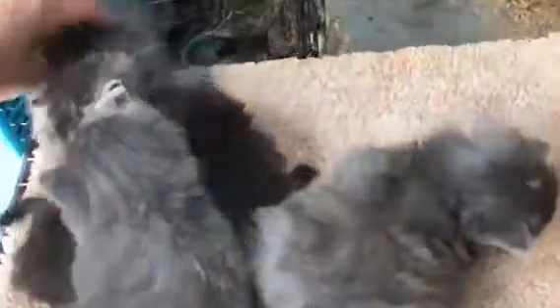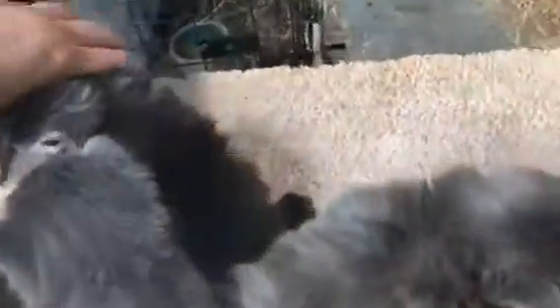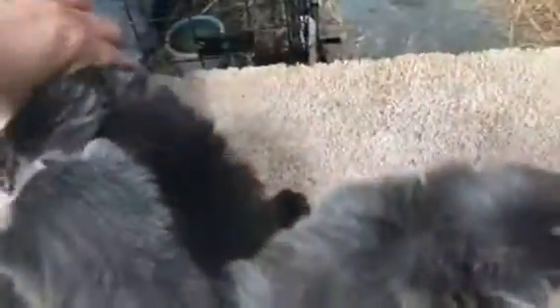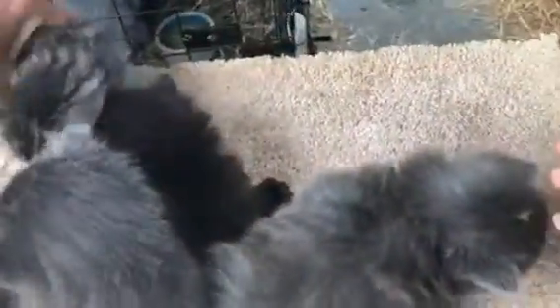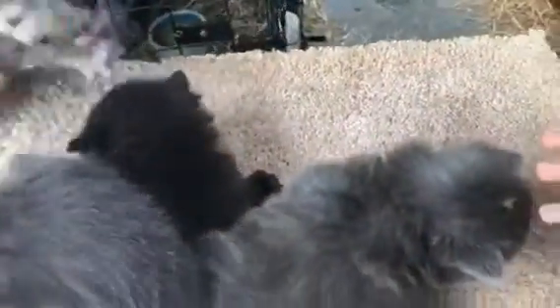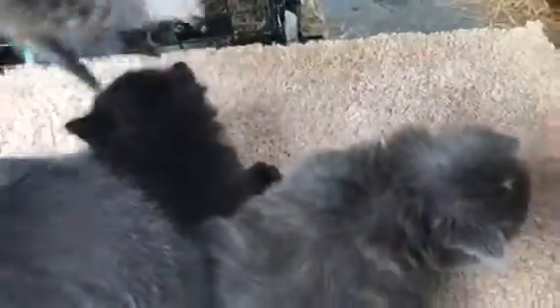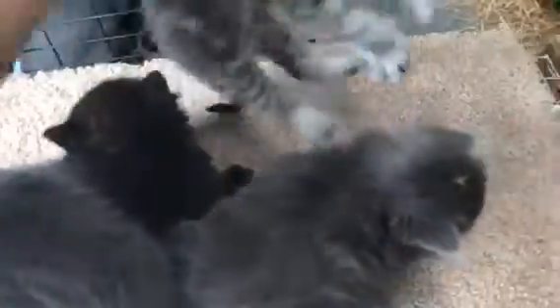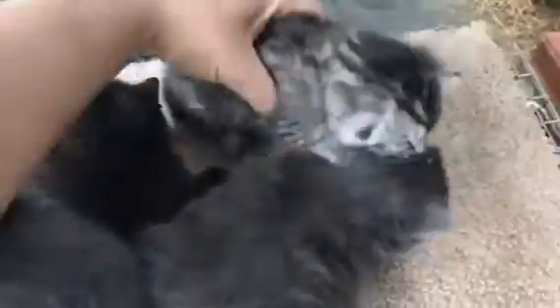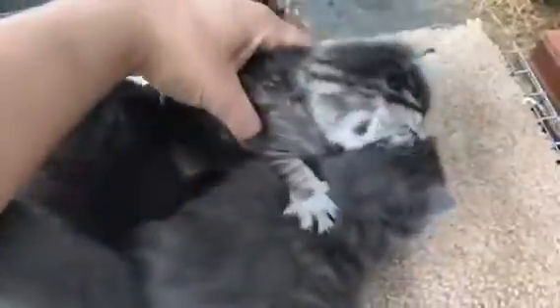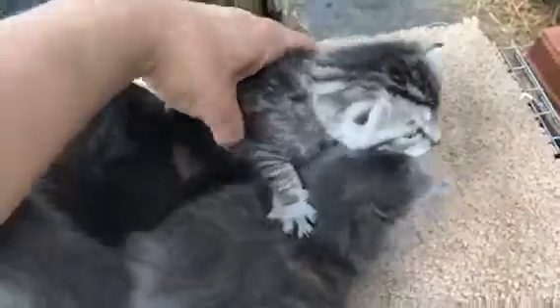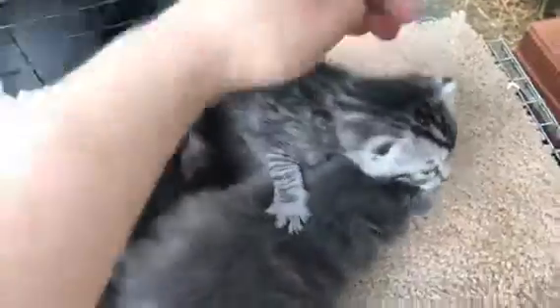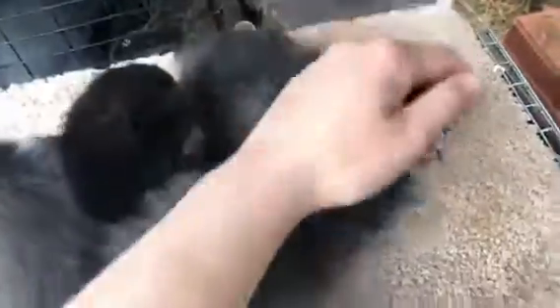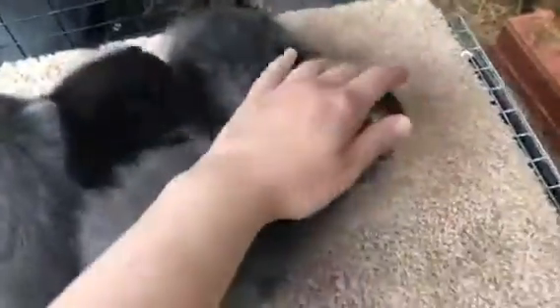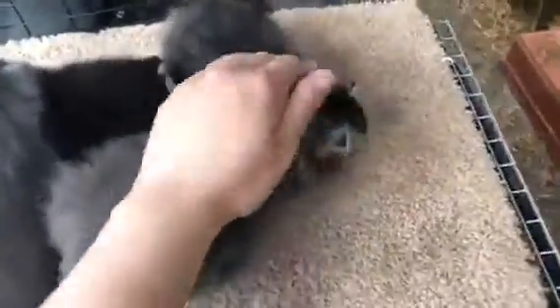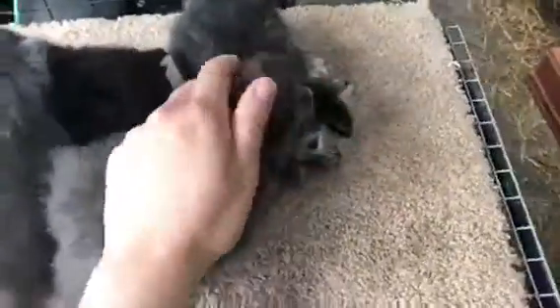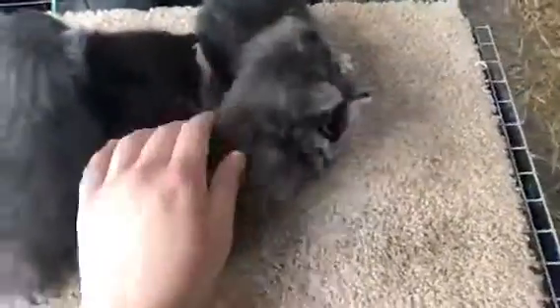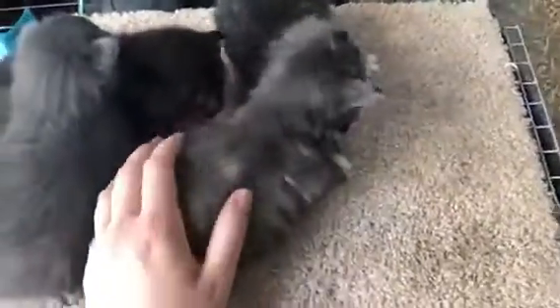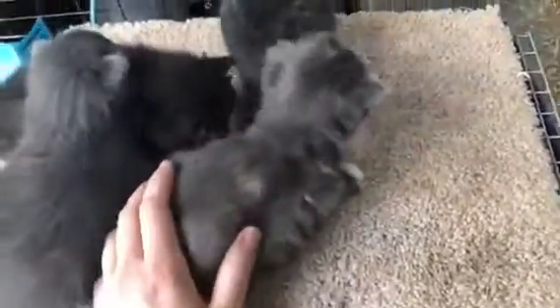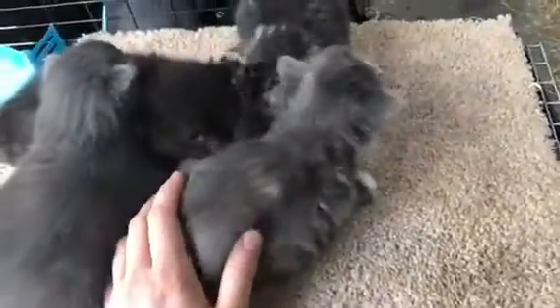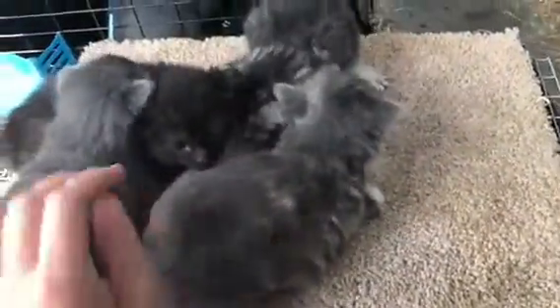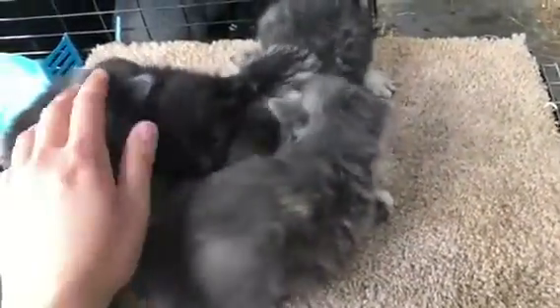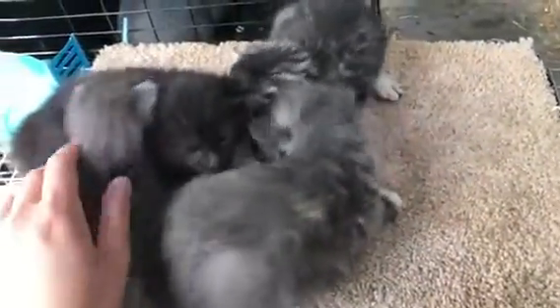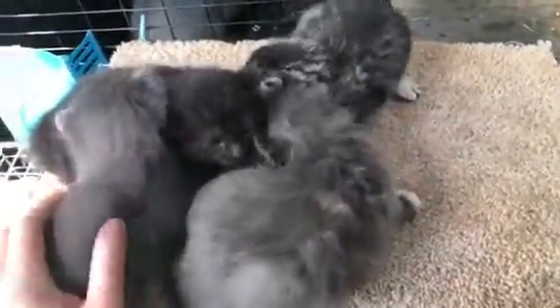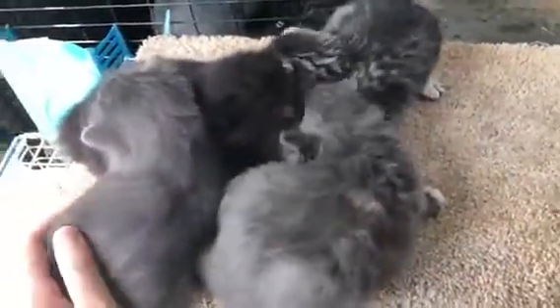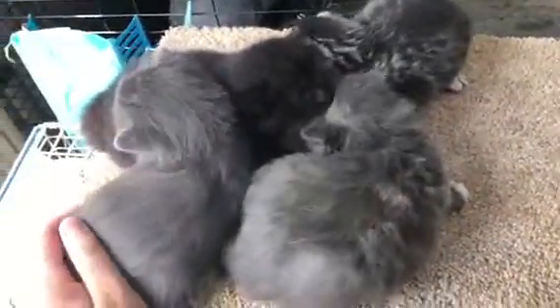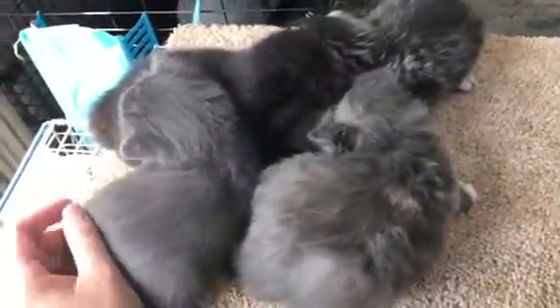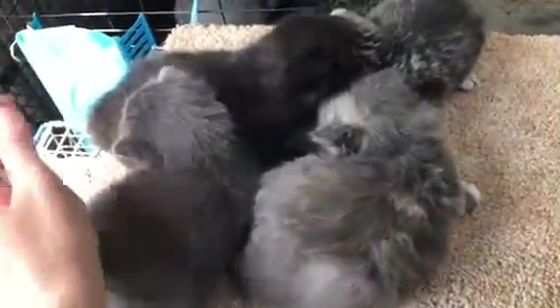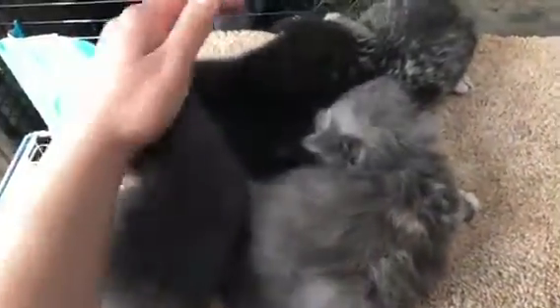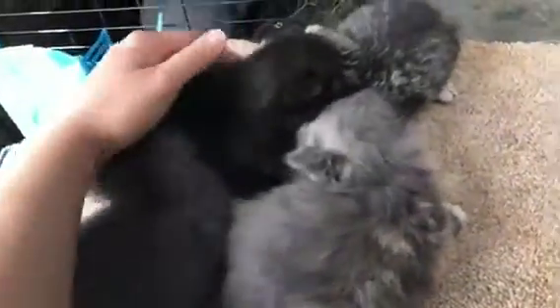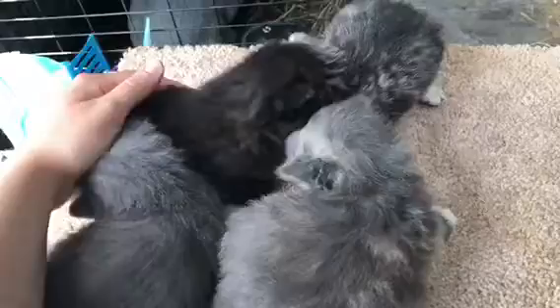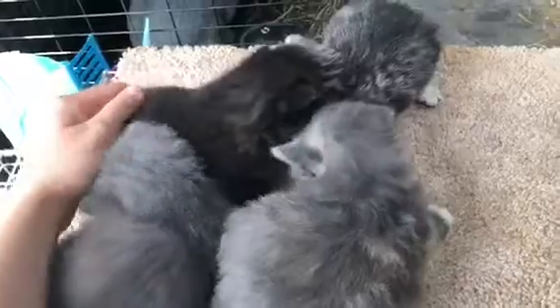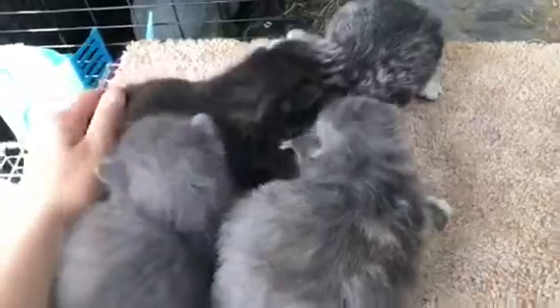We're gonna fall off over here! Oh my goodness, you're a squeaker. Who's a squeaker? They're like, where's our mama?